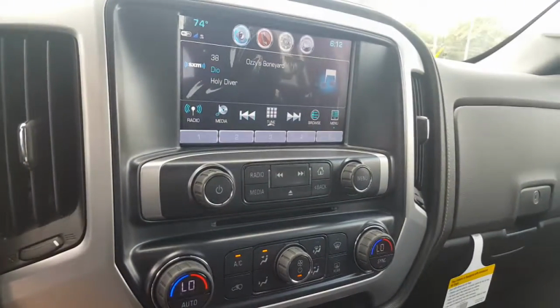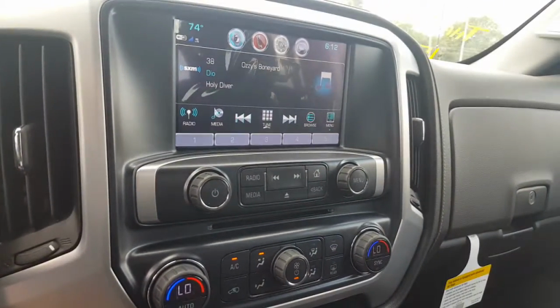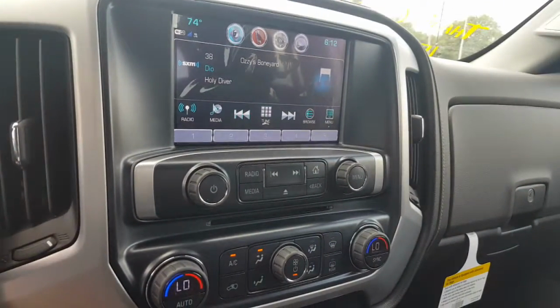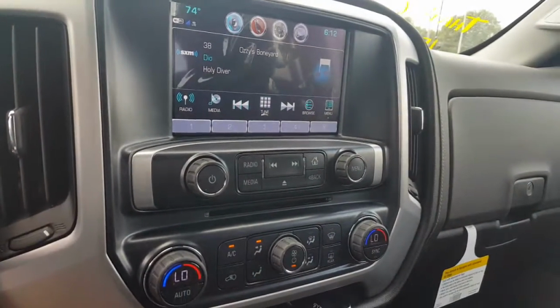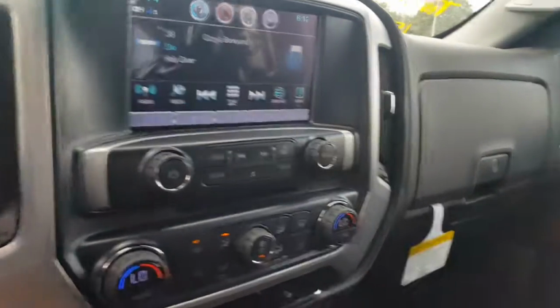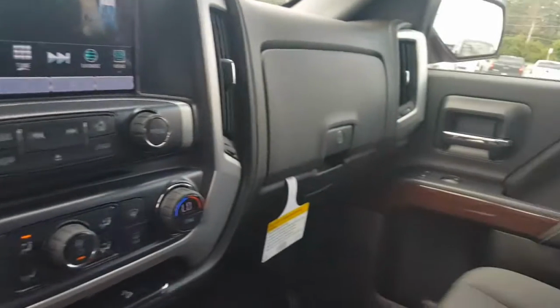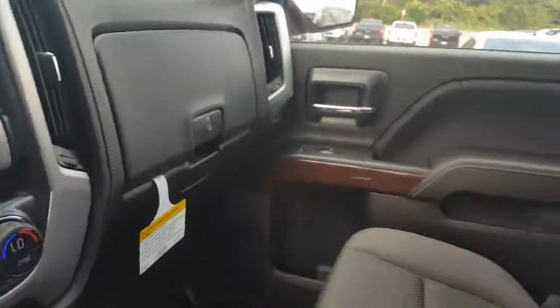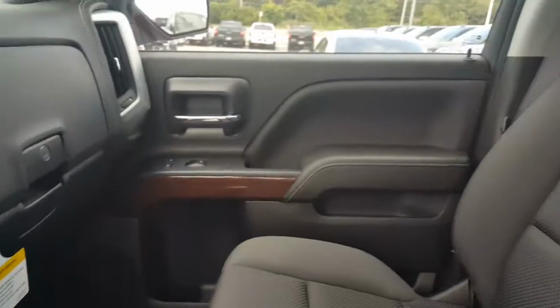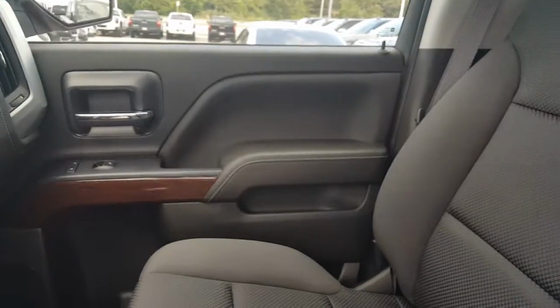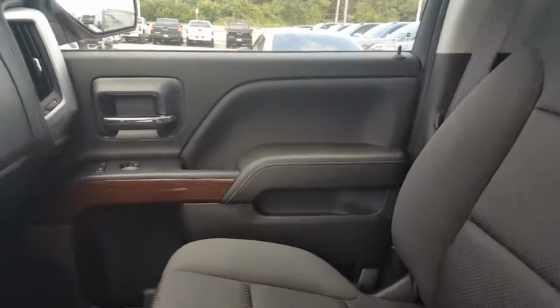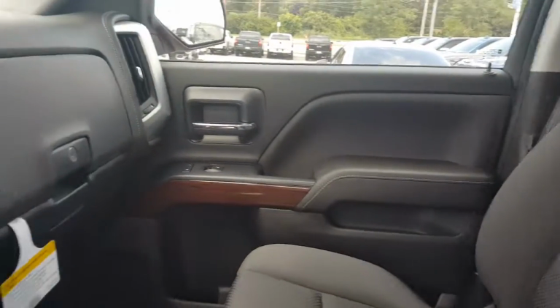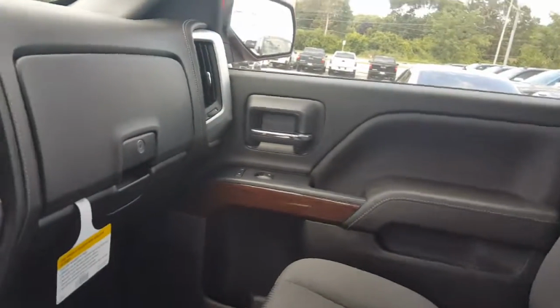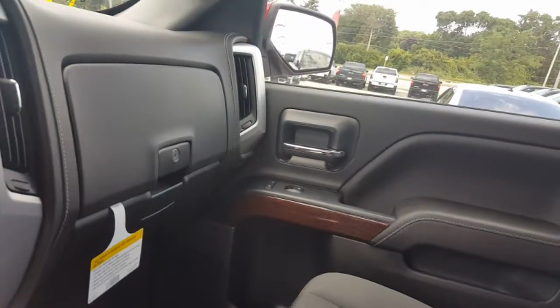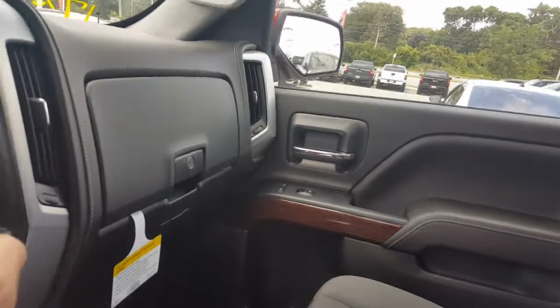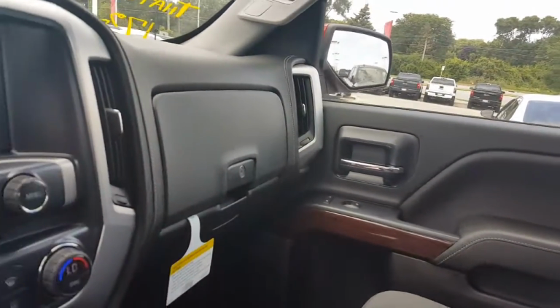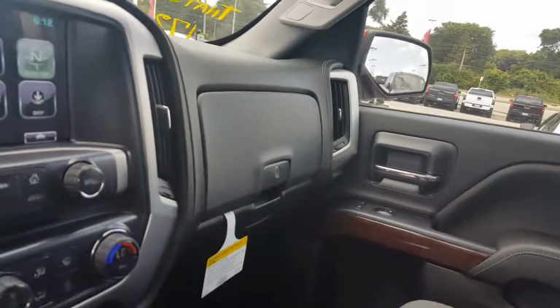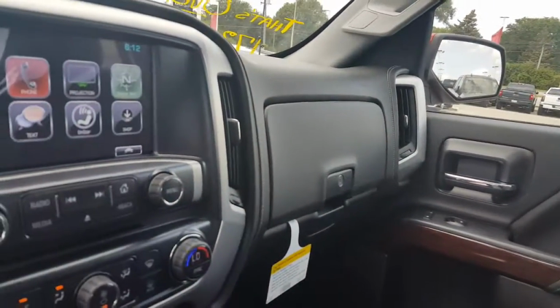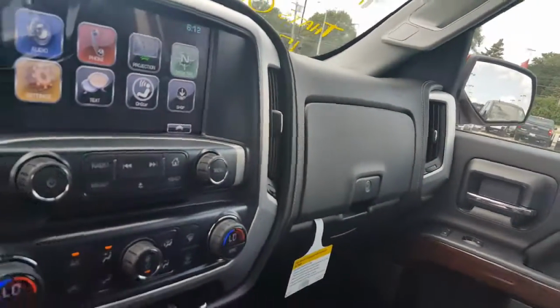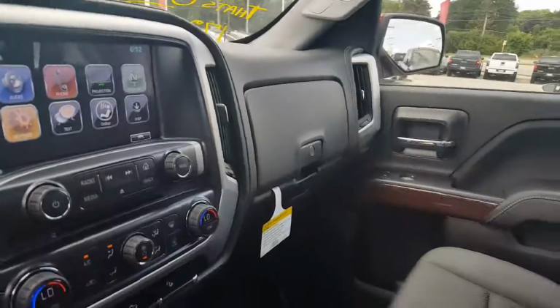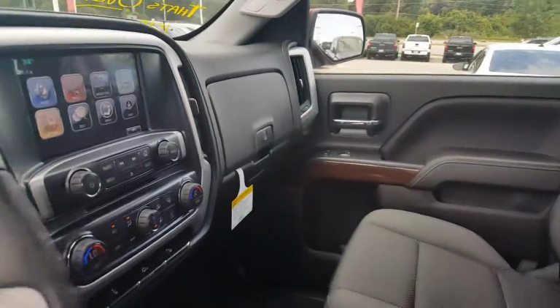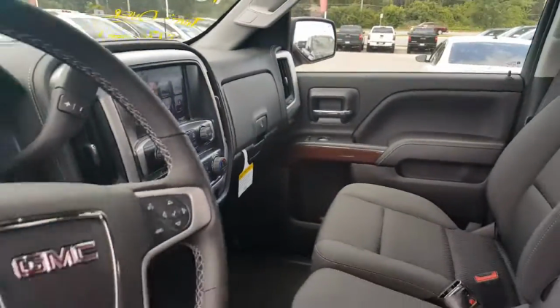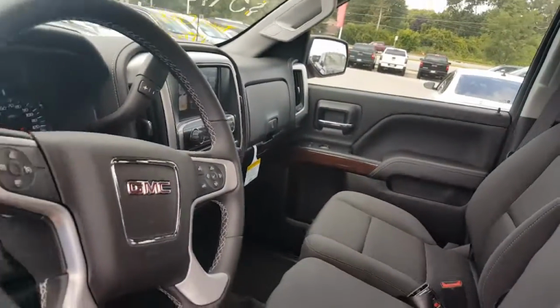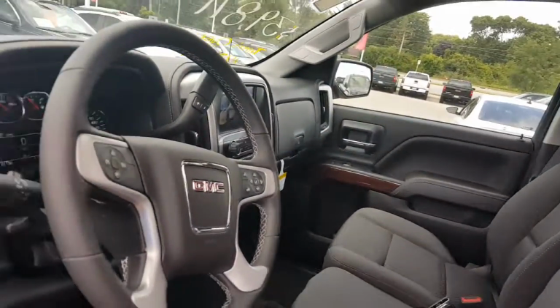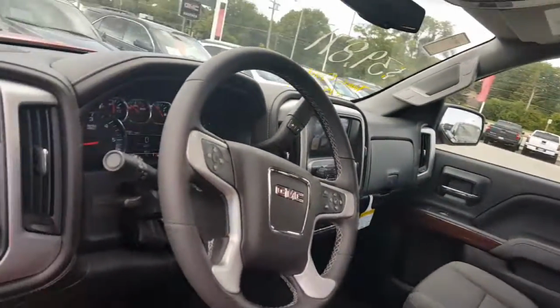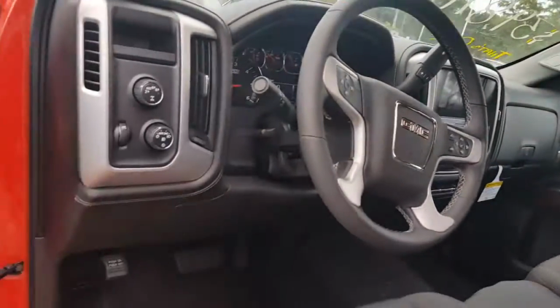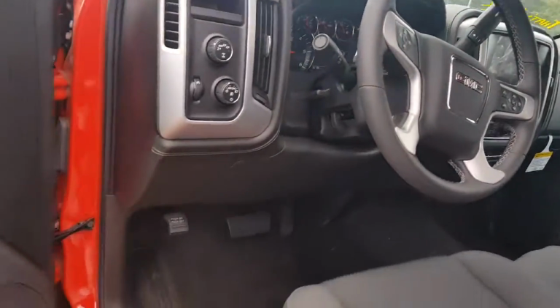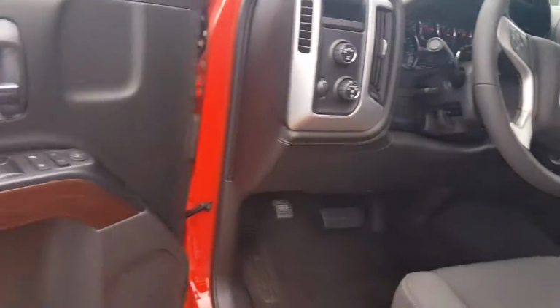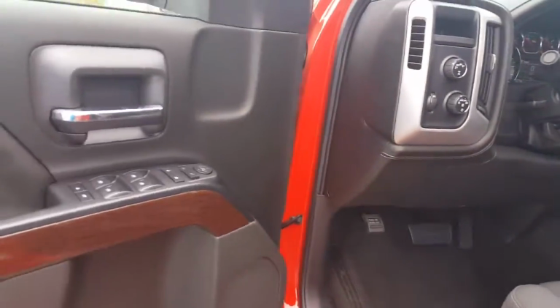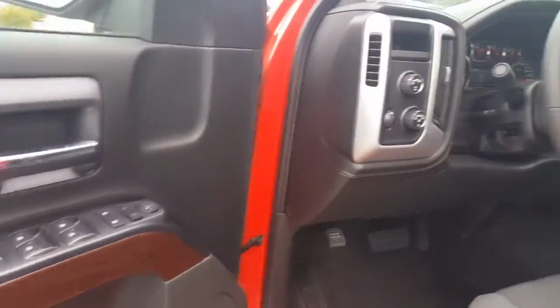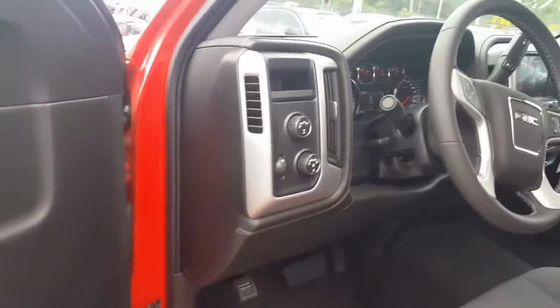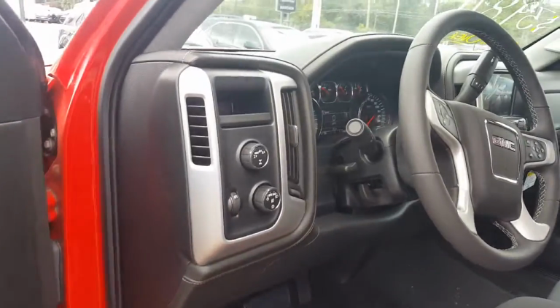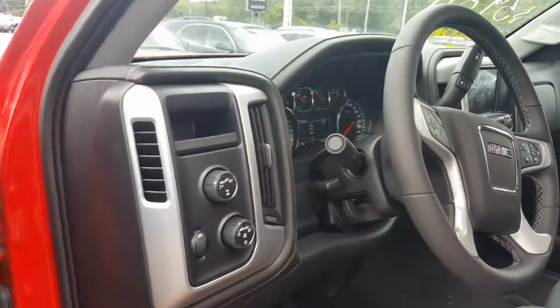You also have lights in the side of the bed for nighttime loading if needed. This vehicle also comes with Apple CarPlay, 3 months of OnStar, 3 months of XM Radio, and 5 years of the MyGMC.